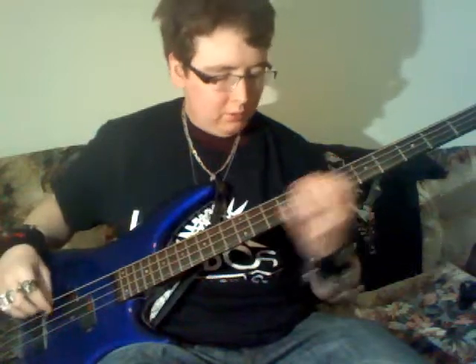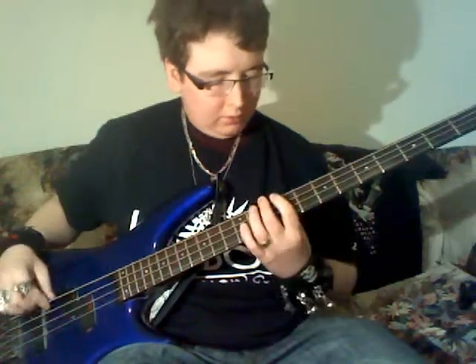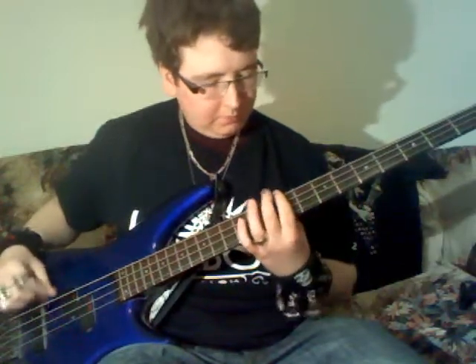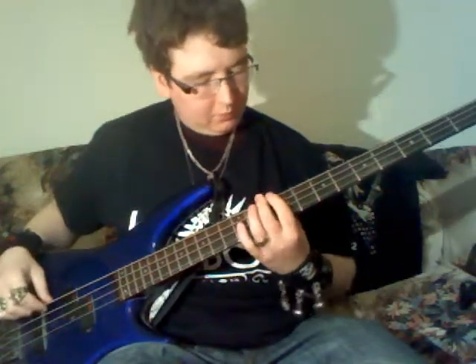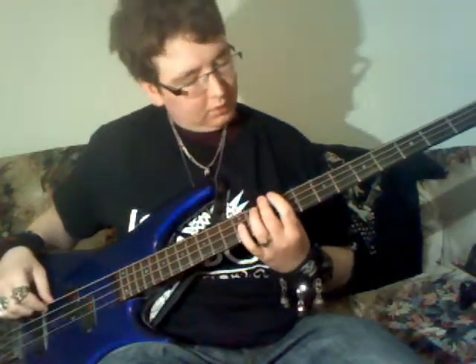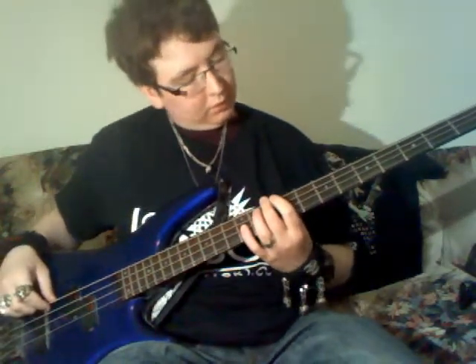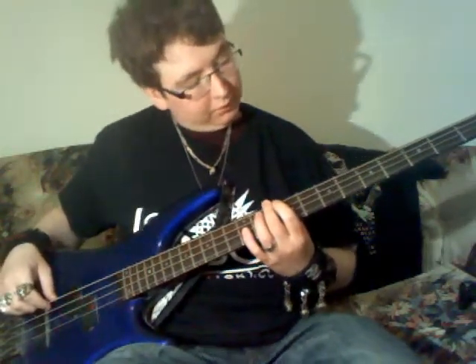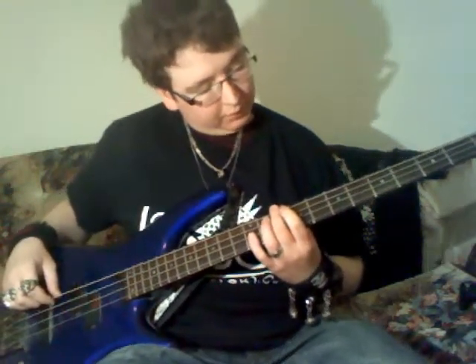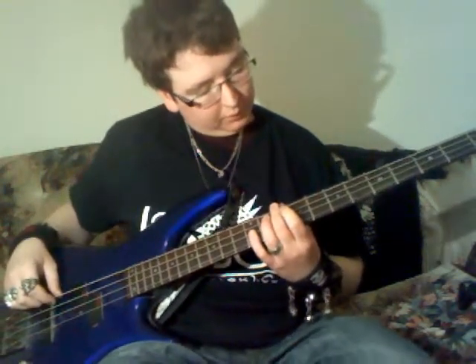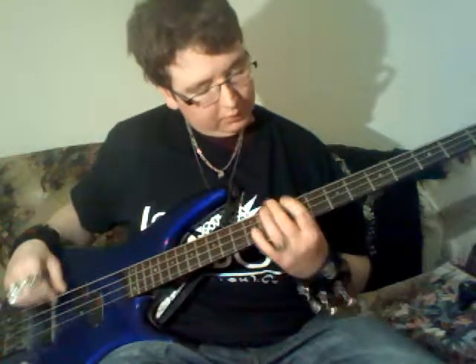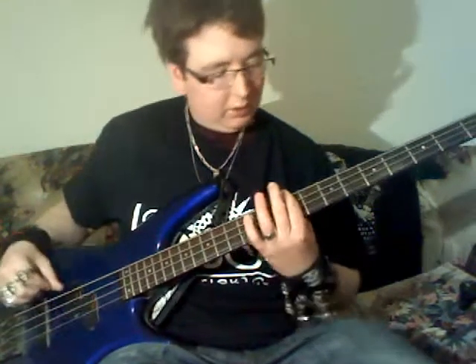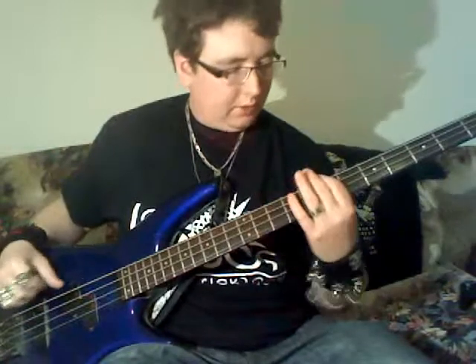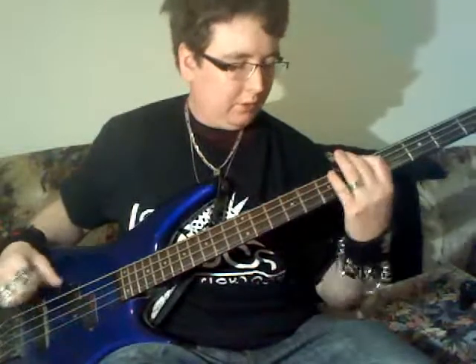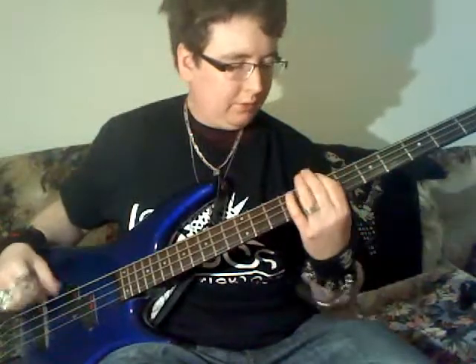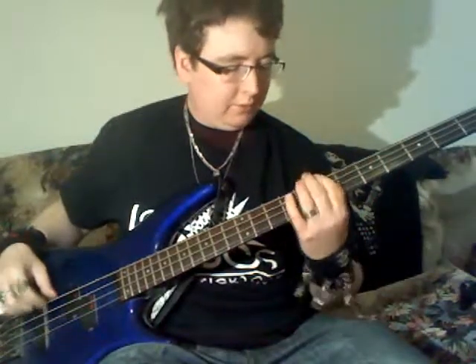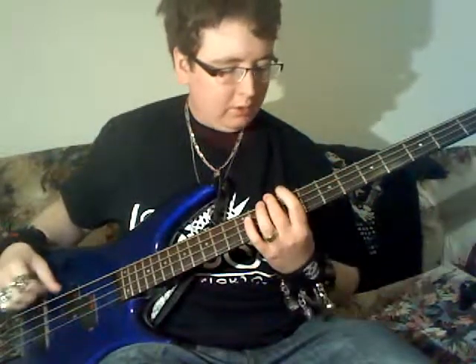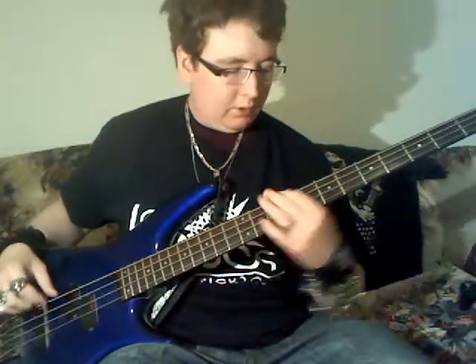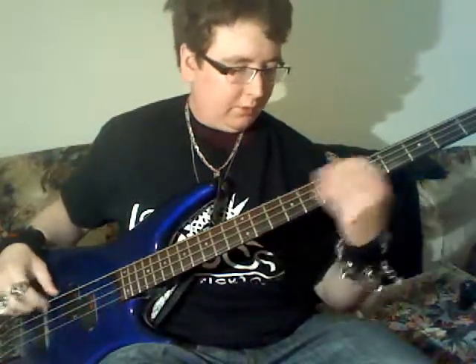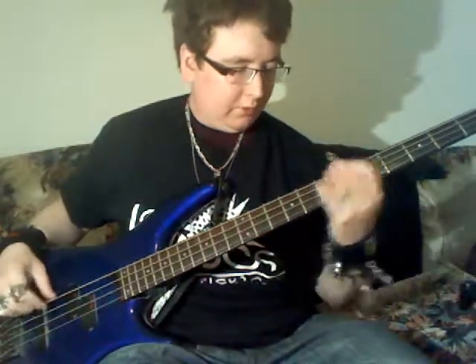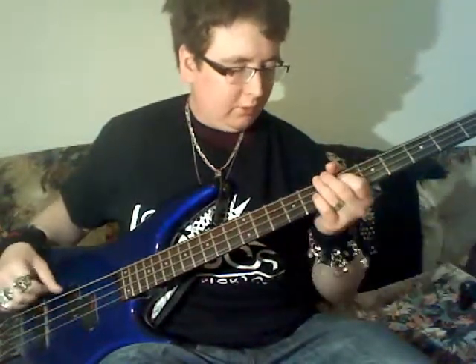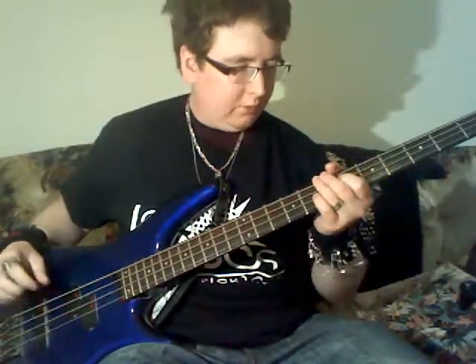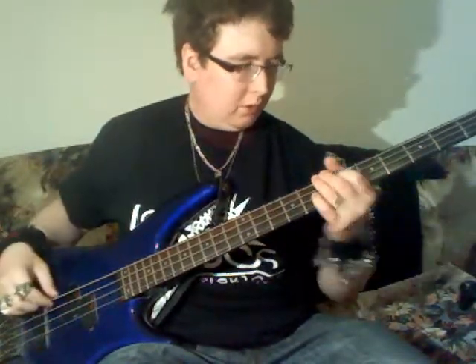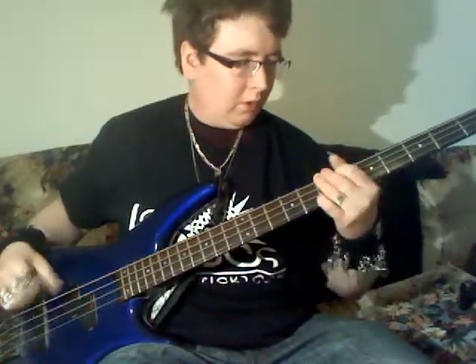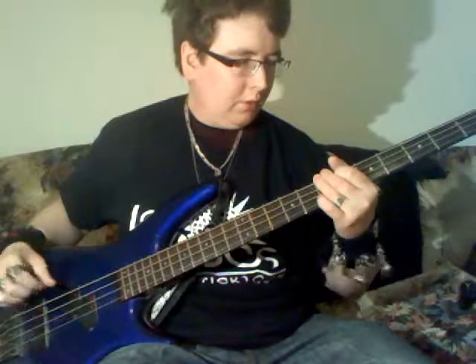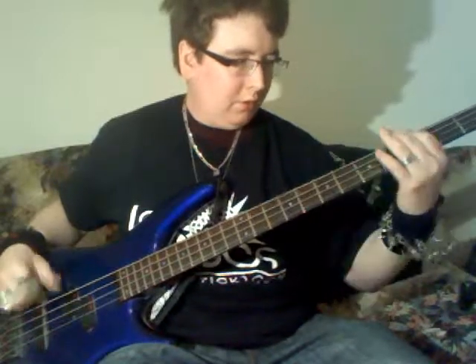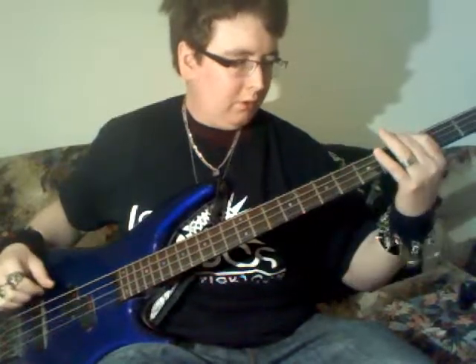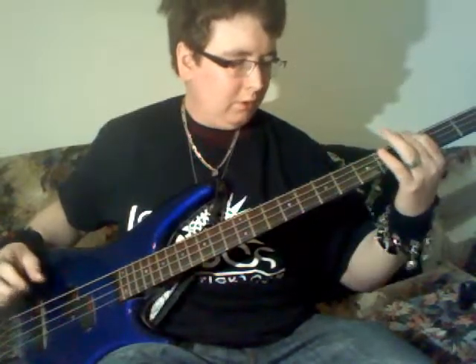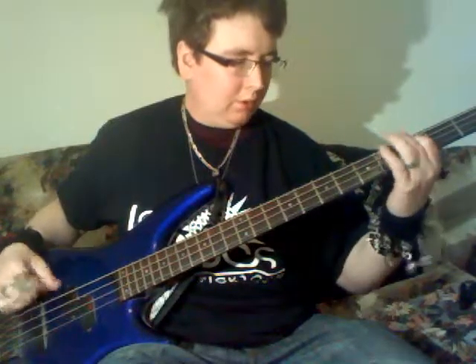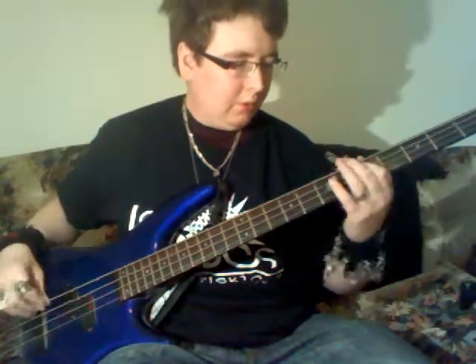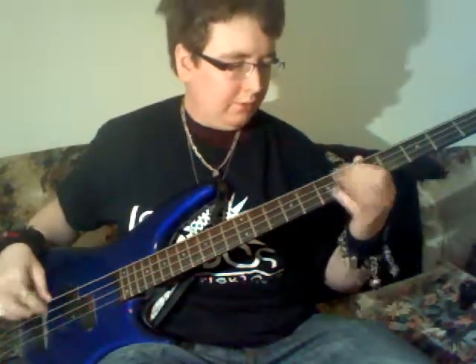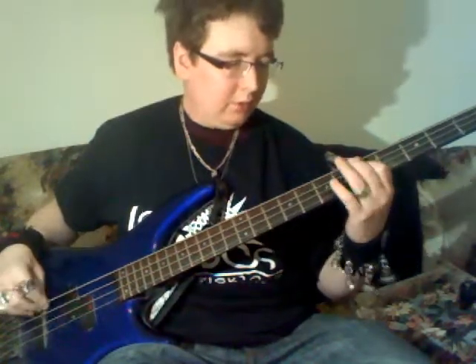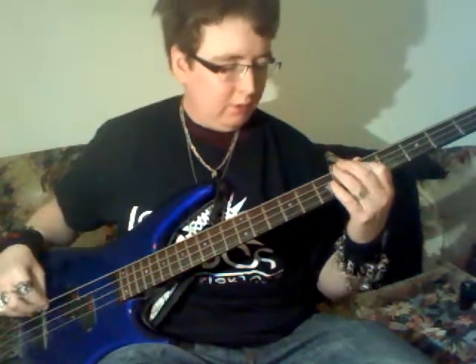Continuing: 10, 9, 7, 5, 7, 10, 9, 7, 5, 7, 7, 3, 3, 5, the 8. Then you can play it up here too.